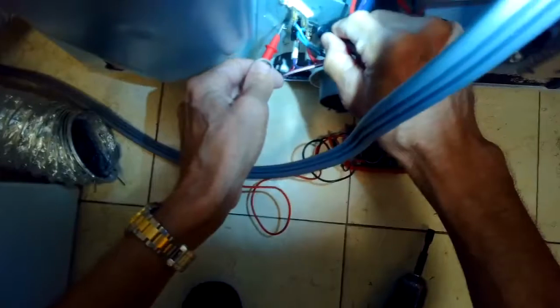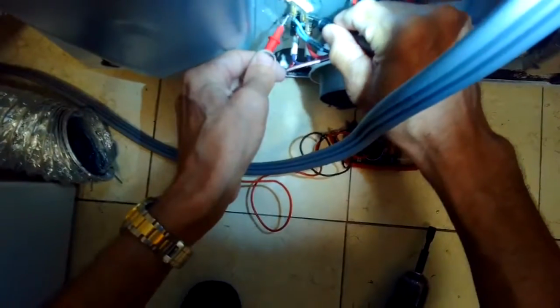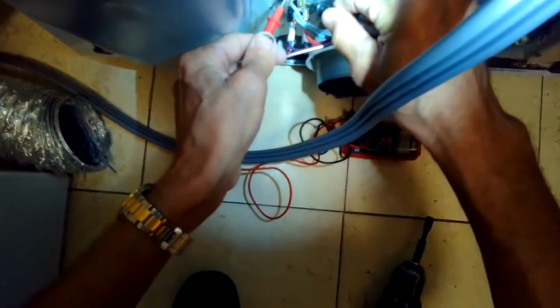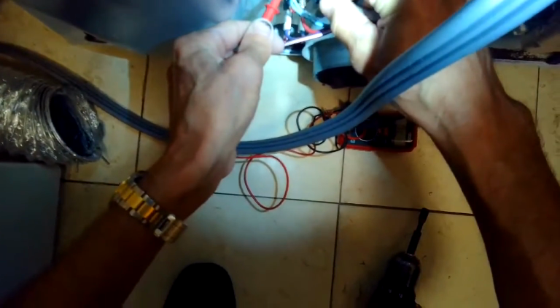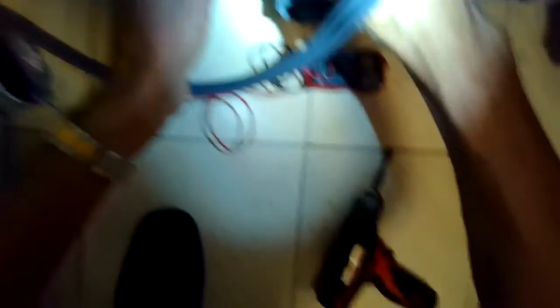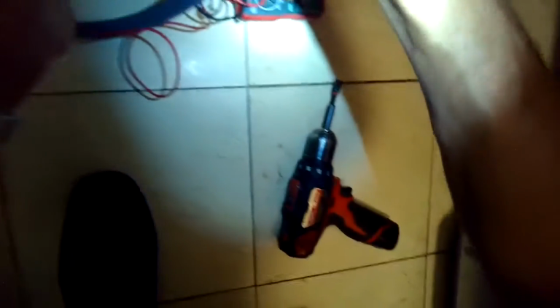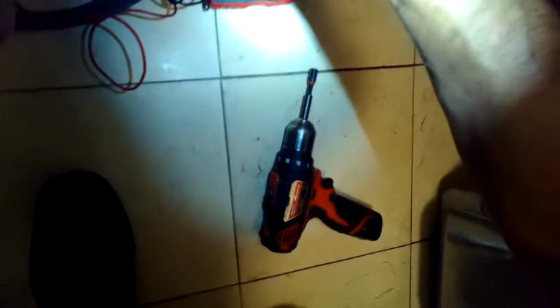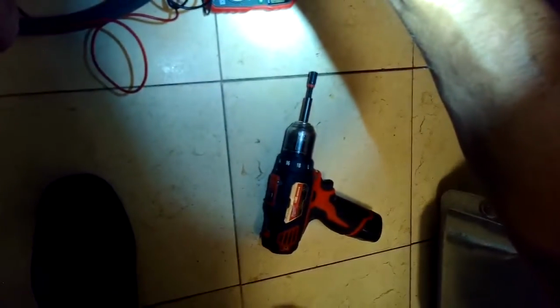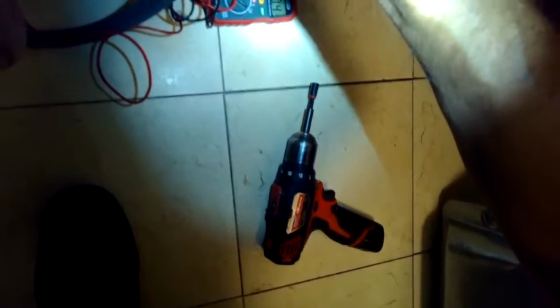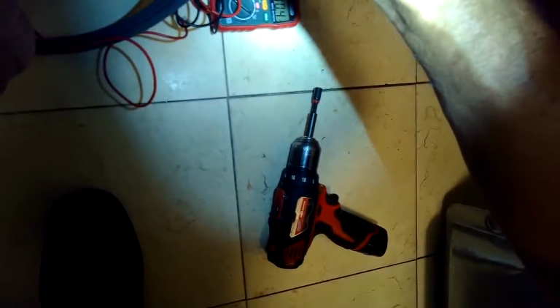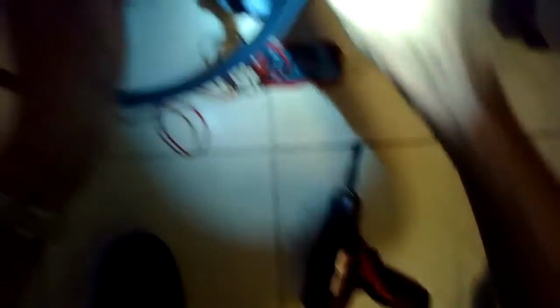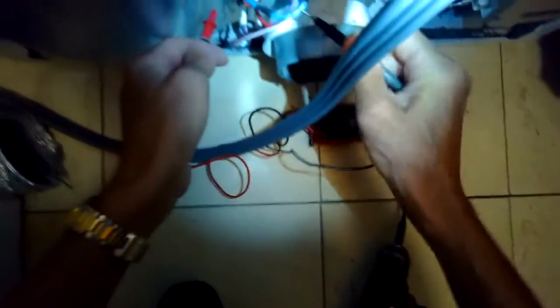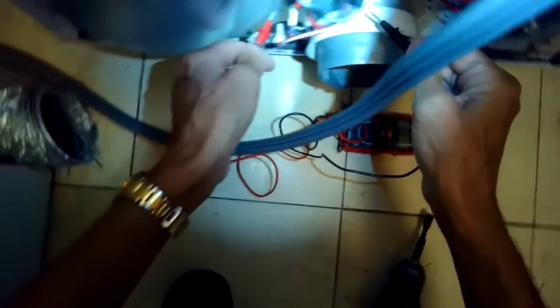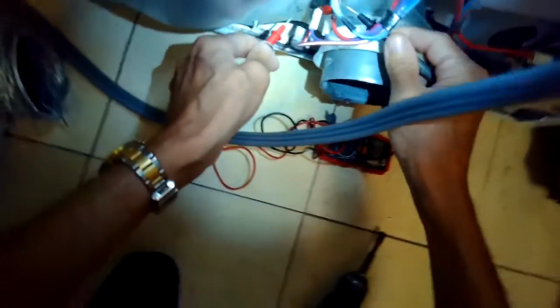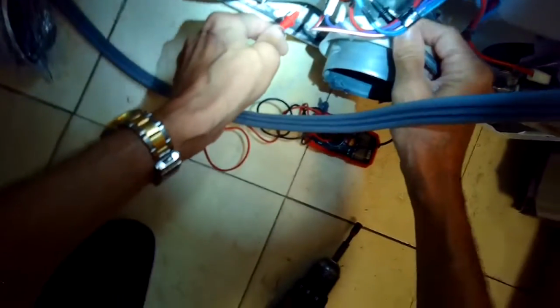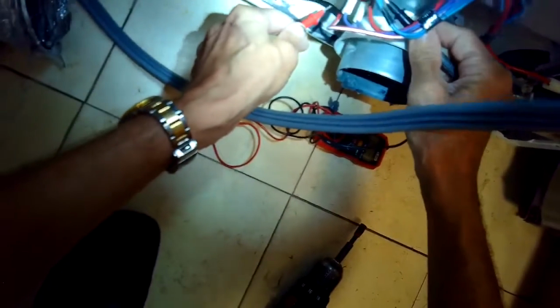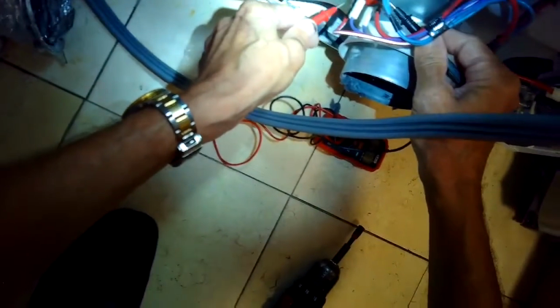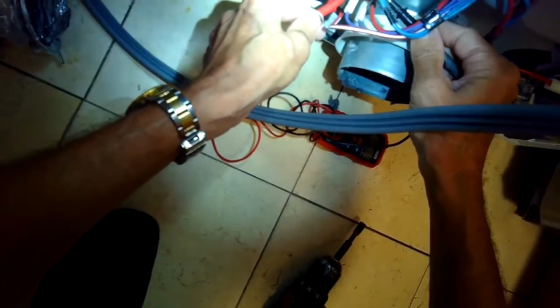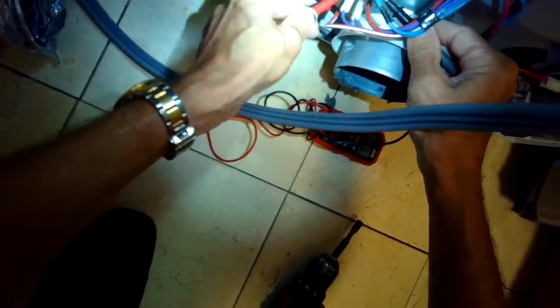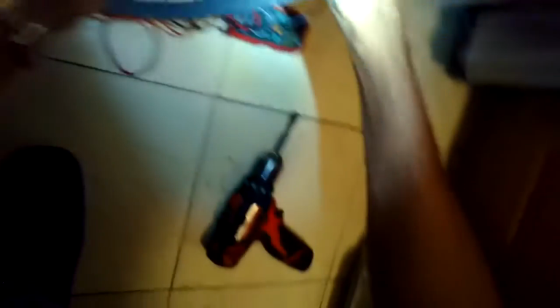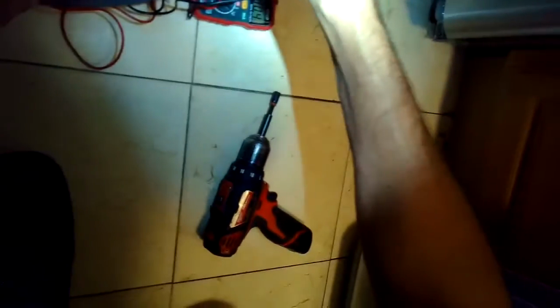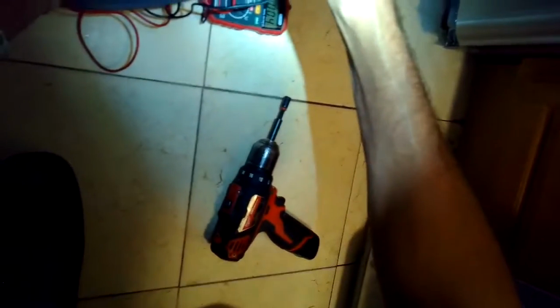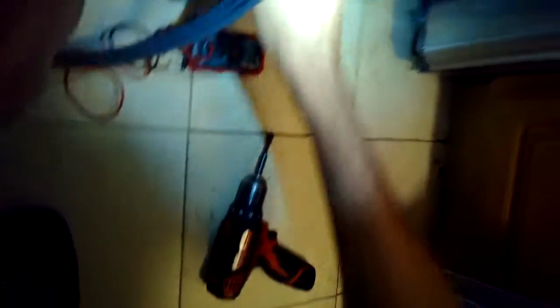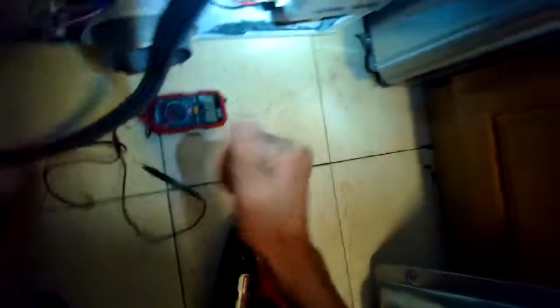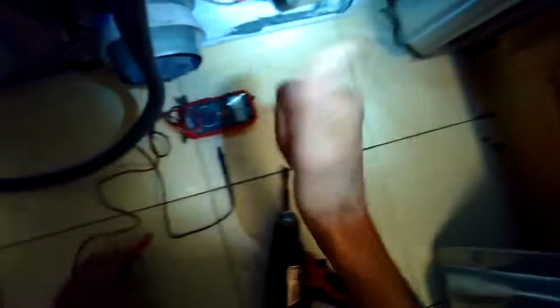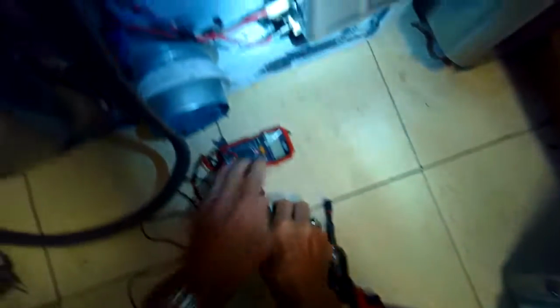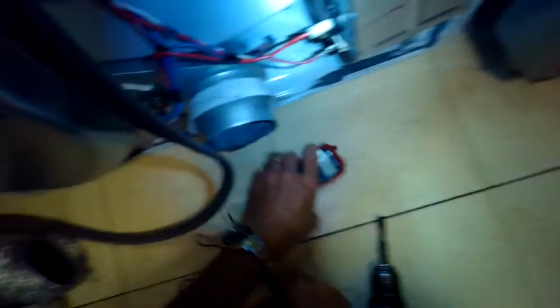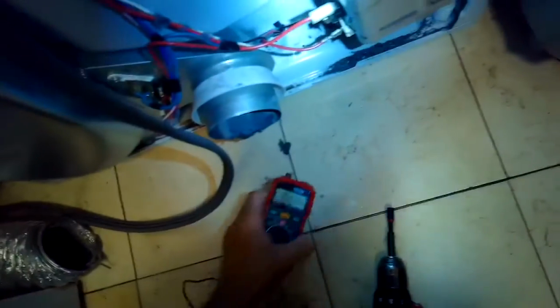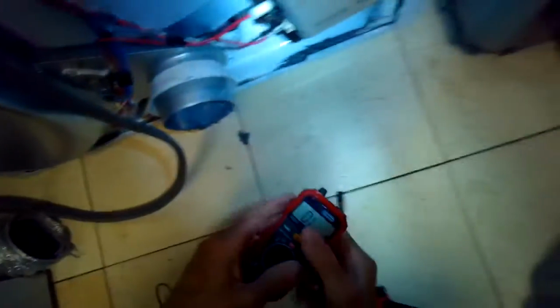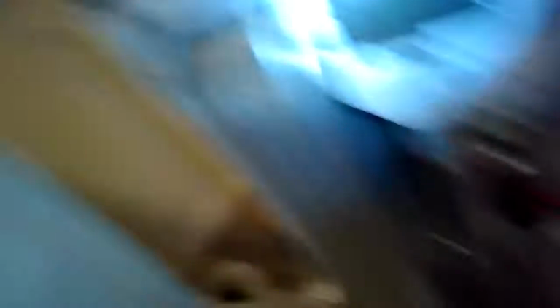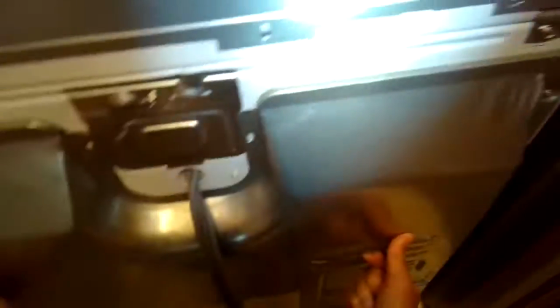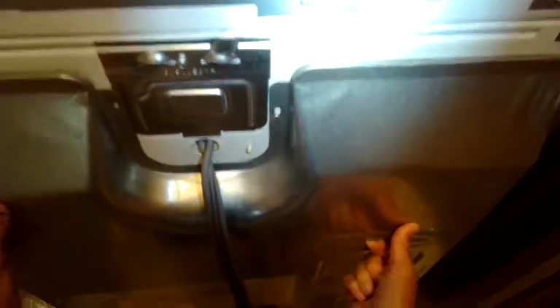There's also a little thermal fuse here — that one has continuity. And the thermostat outer parts also have continuity. So those are all working fine.